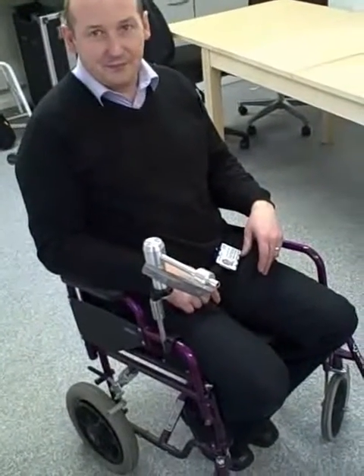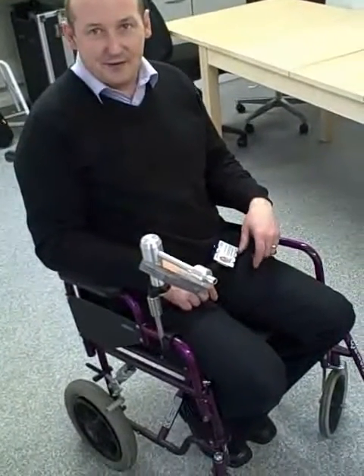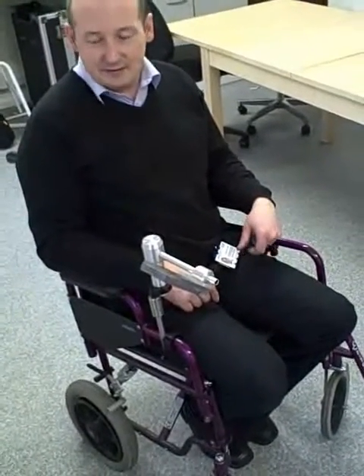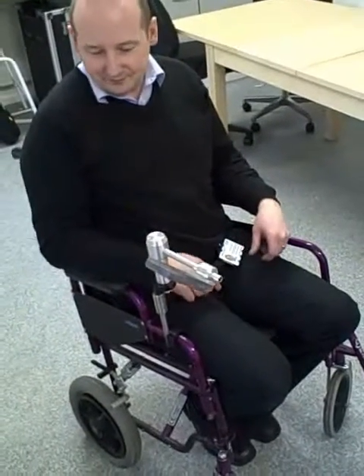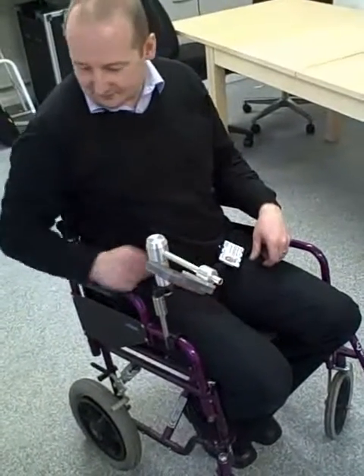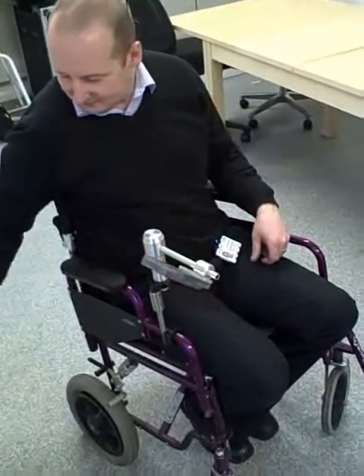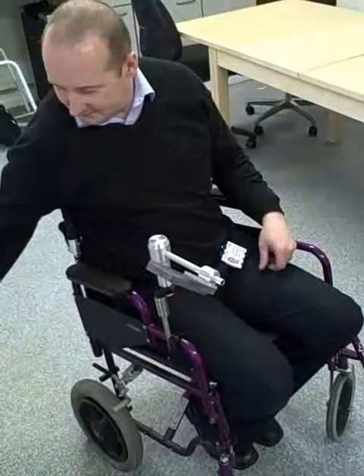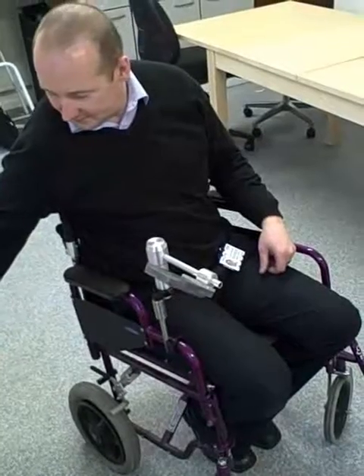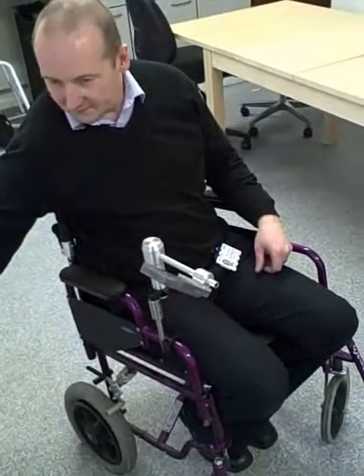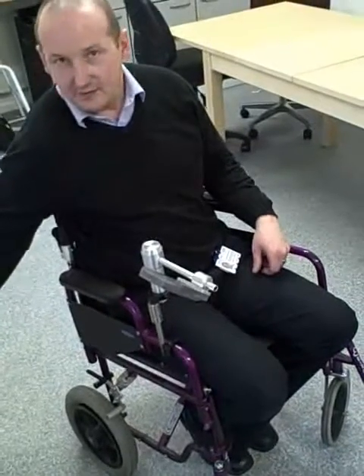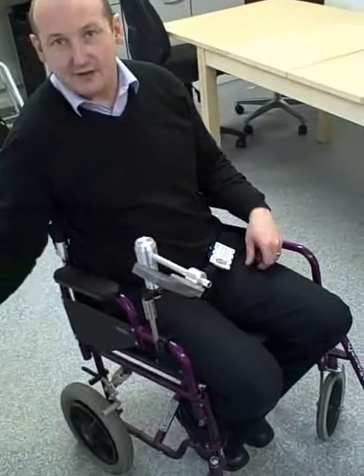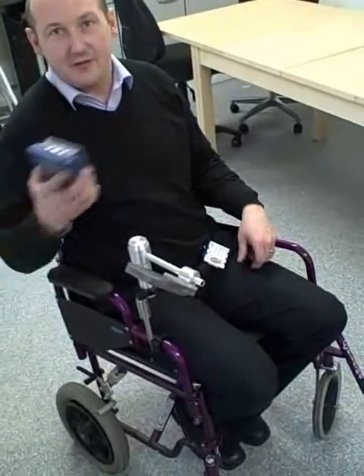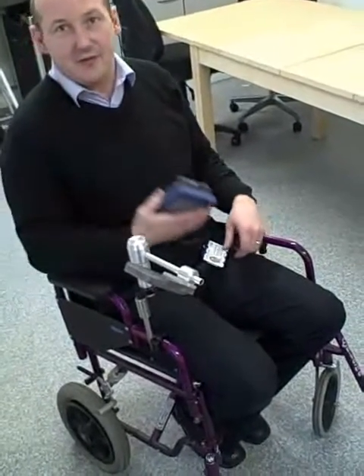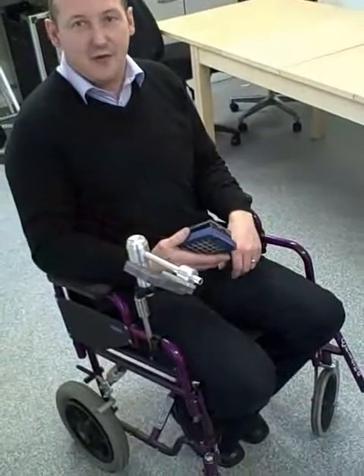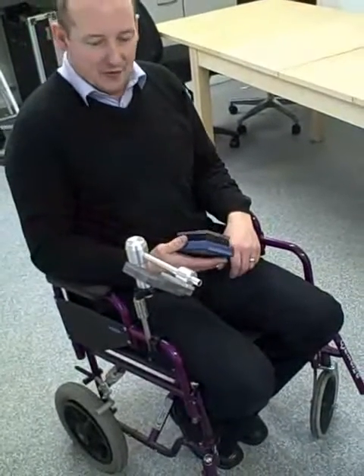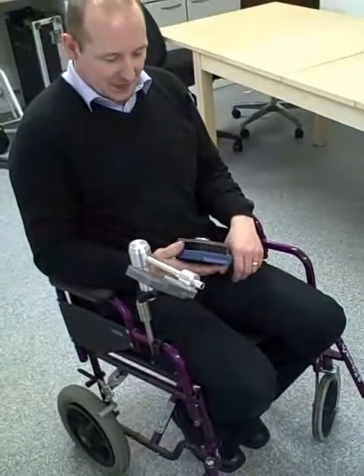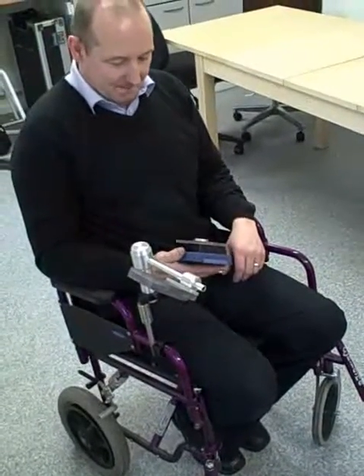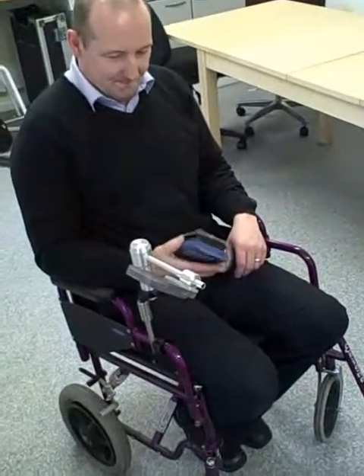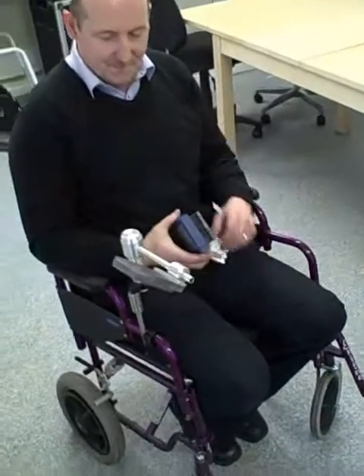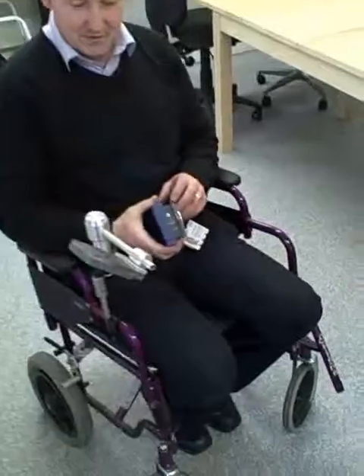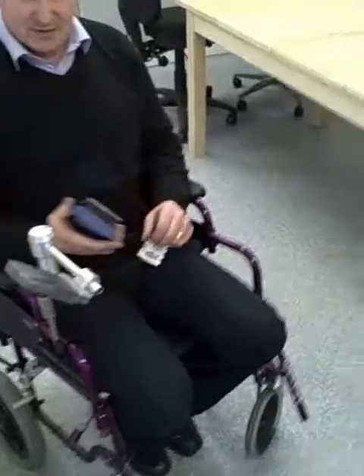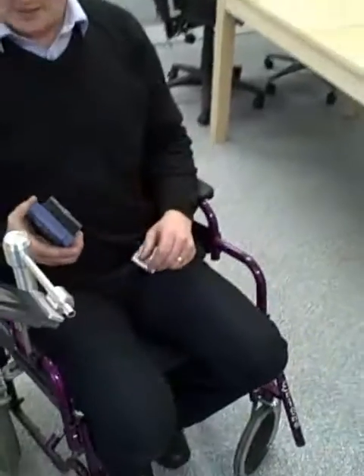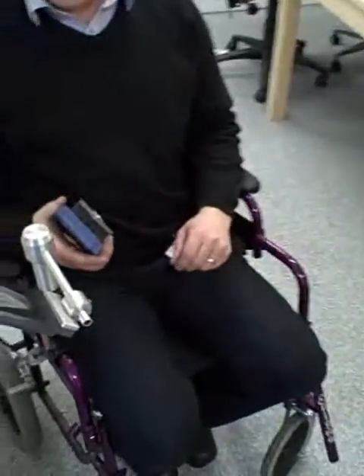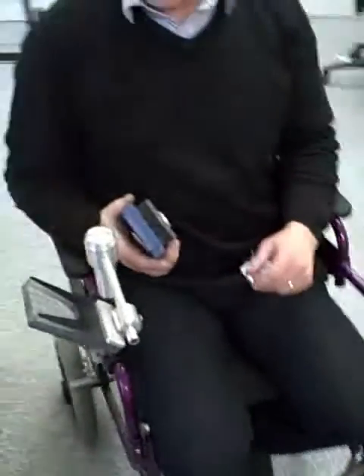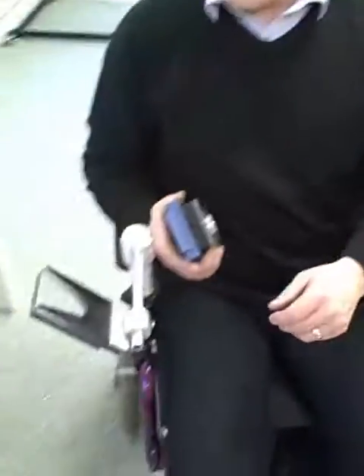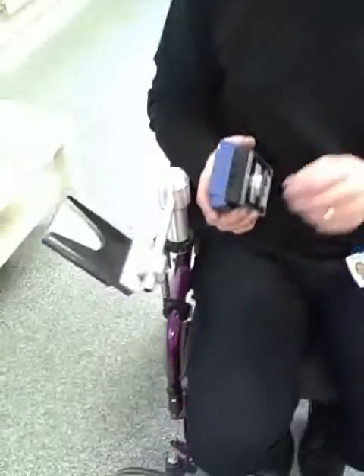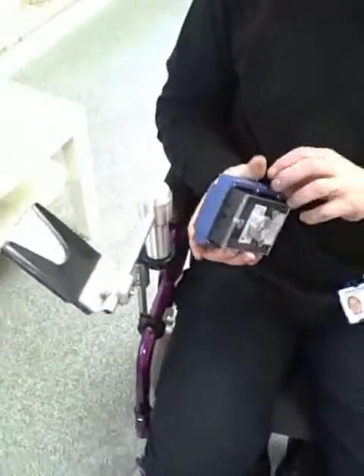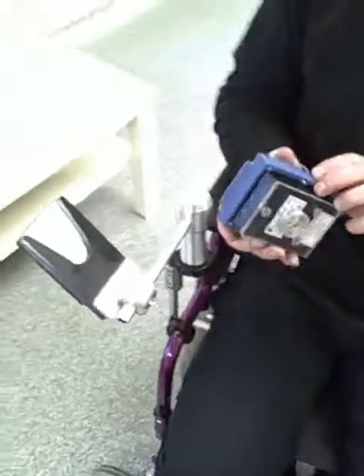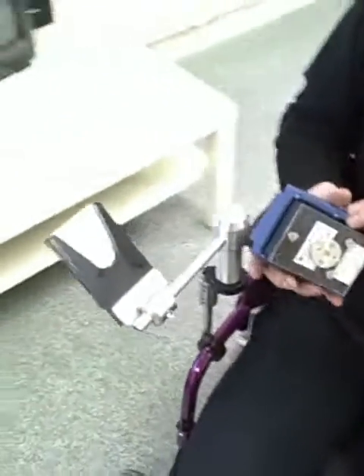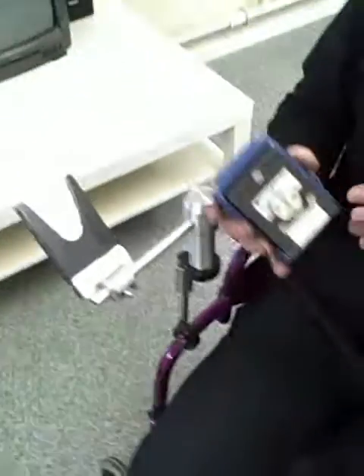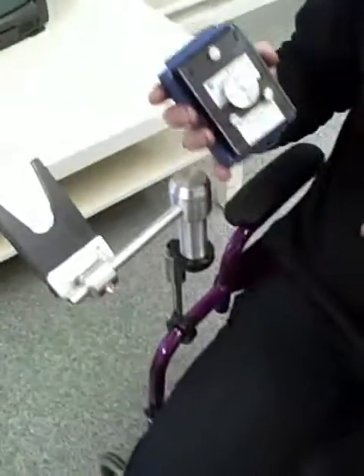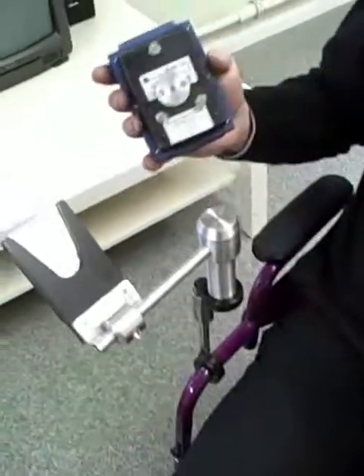So there are two parts to it — the main thing we're talking about is the magnetic mount, but there's also a swing-away arm. So let's show how the magnetic mount part works.